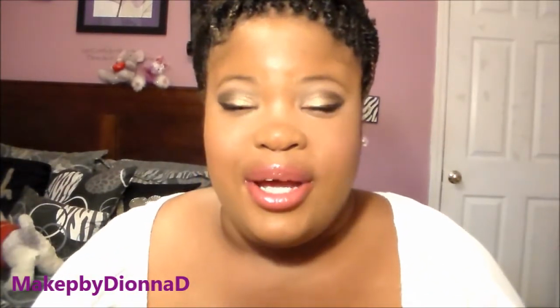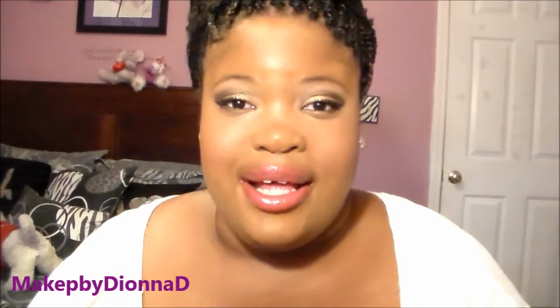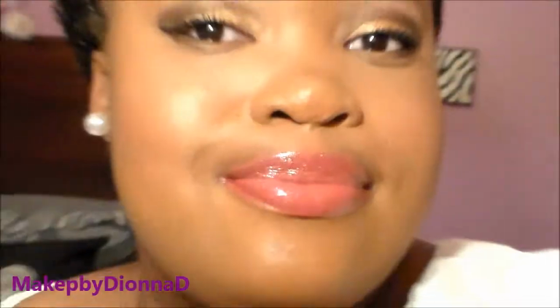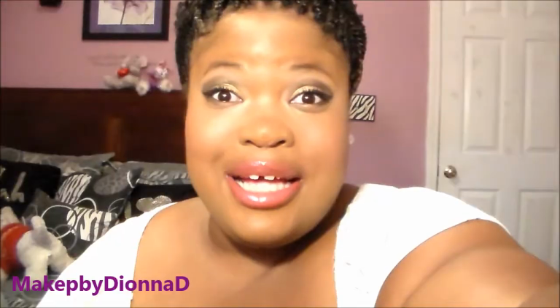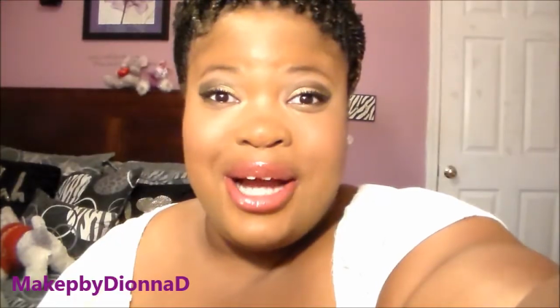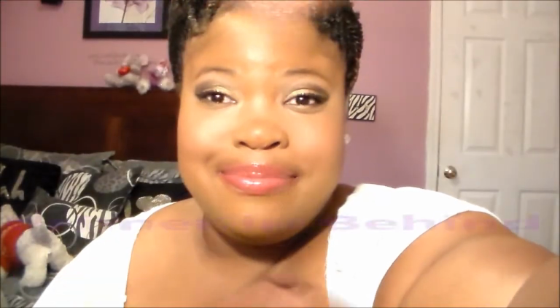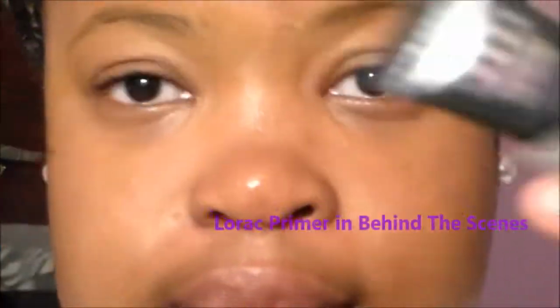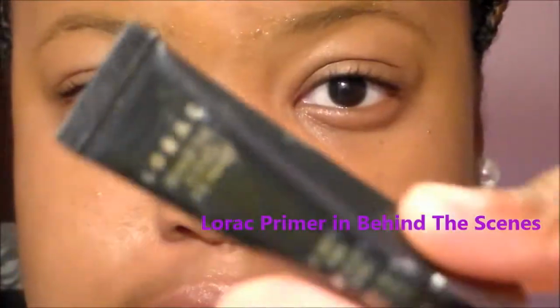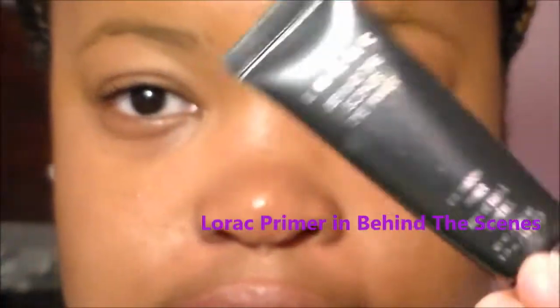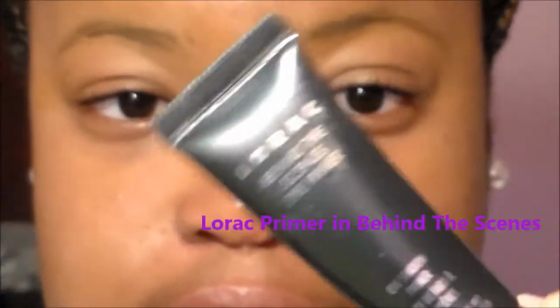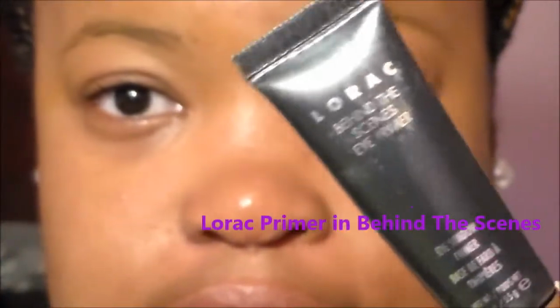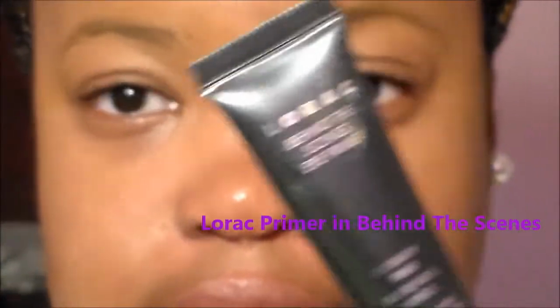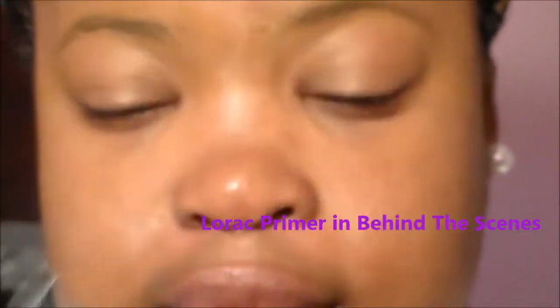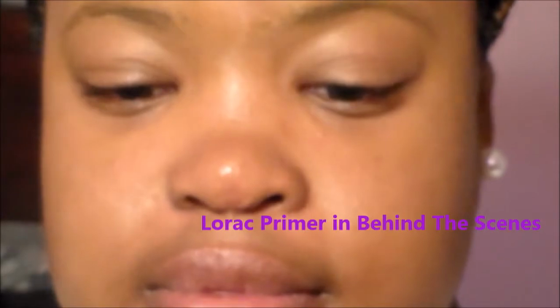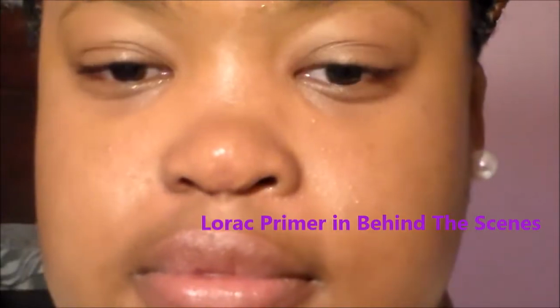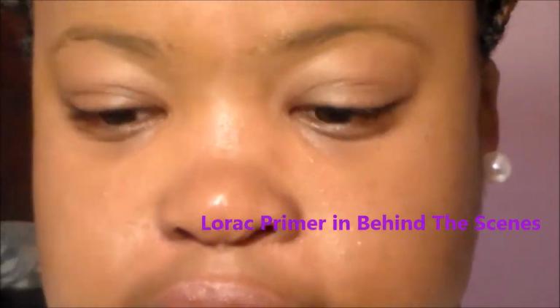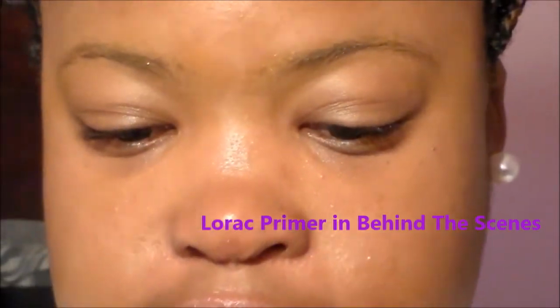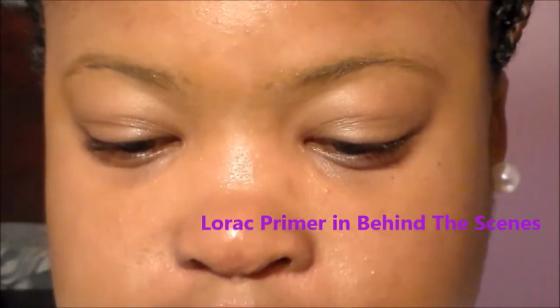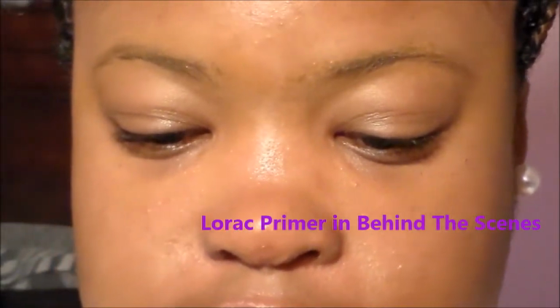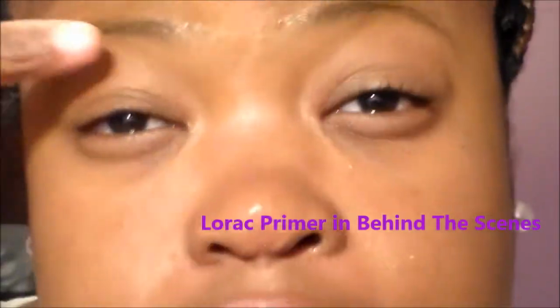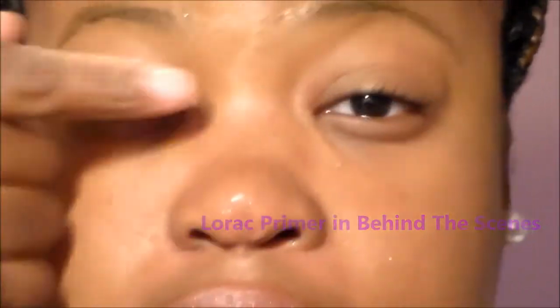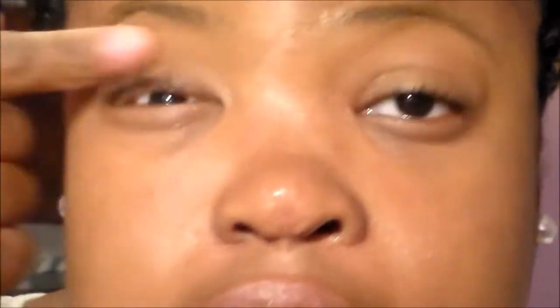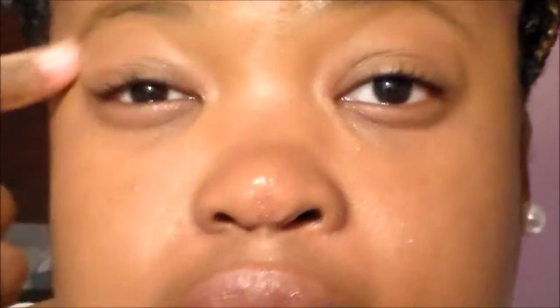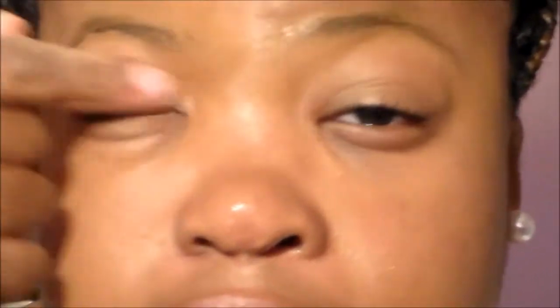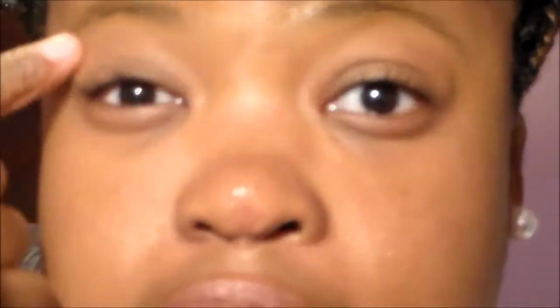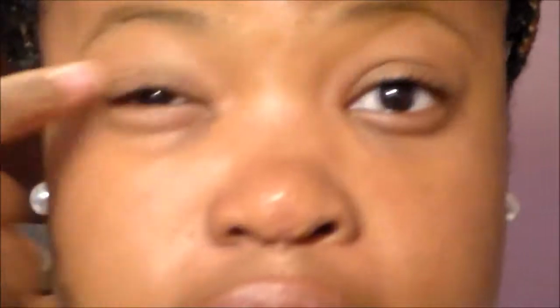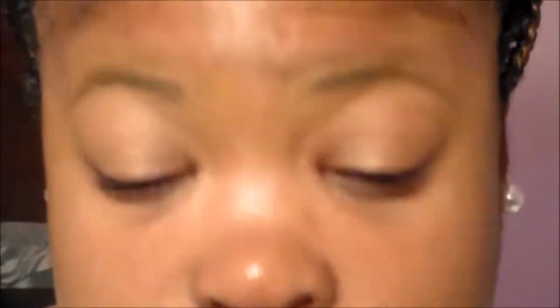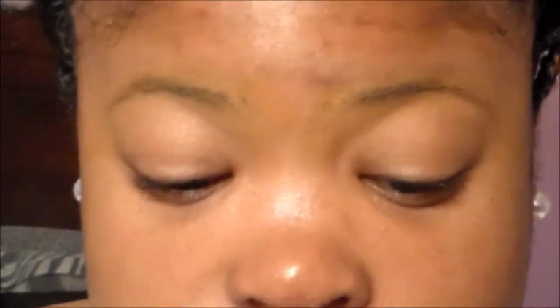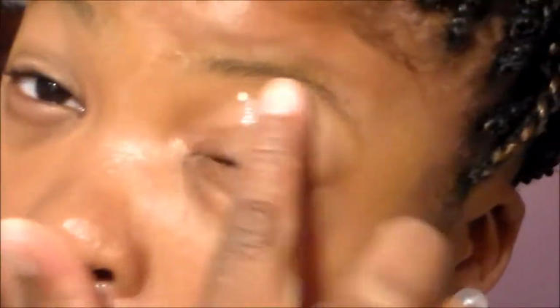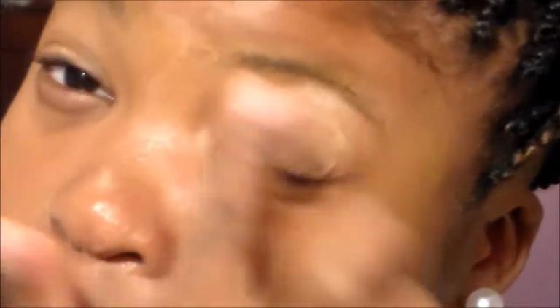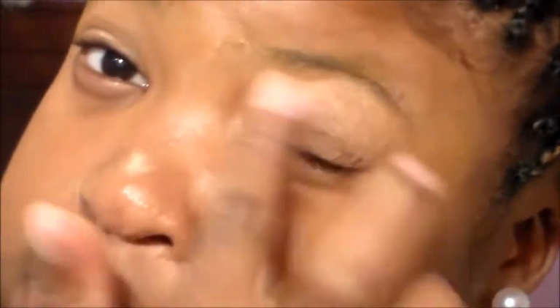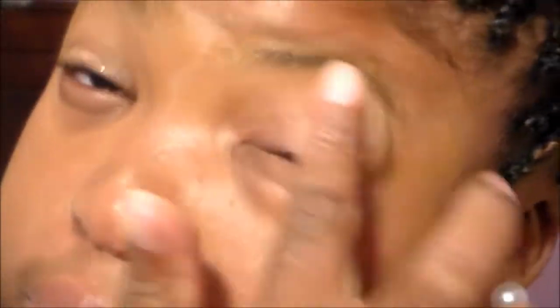I'm taking the Lorac Pro palette behind-the-scenes primer — this came with the palette itself — and I'm just going to apply it all over the eye. This is going to keep the shadows lasting all day.